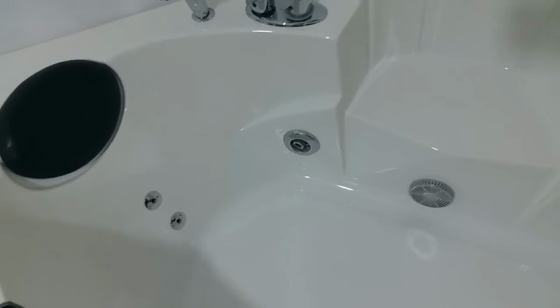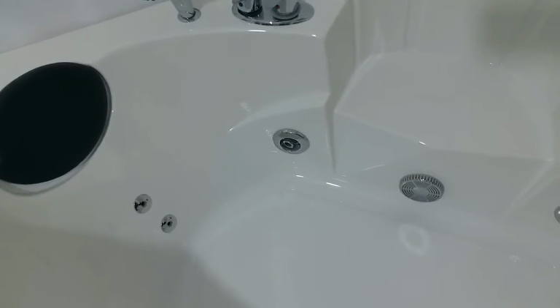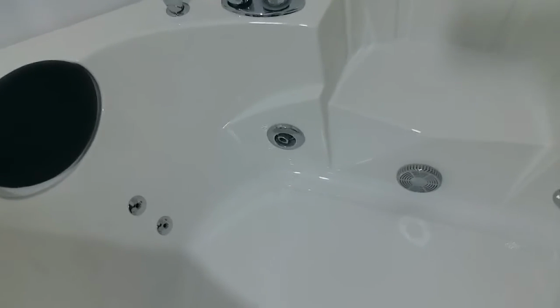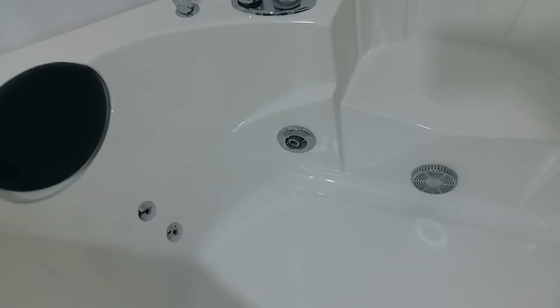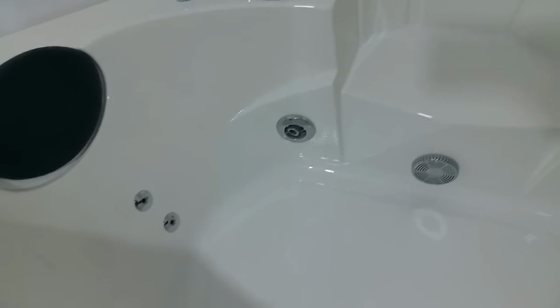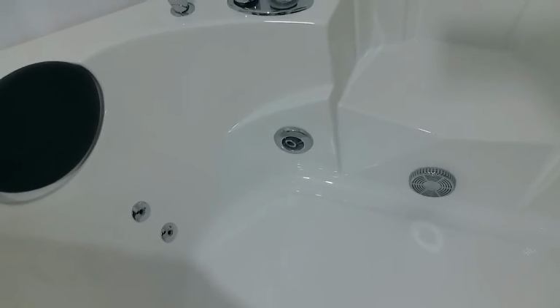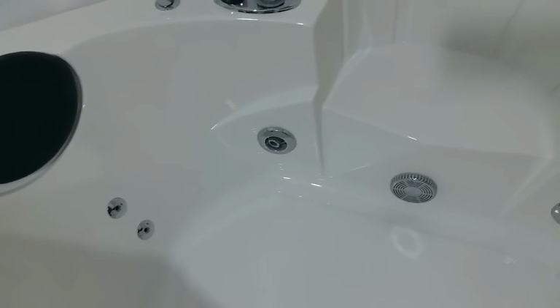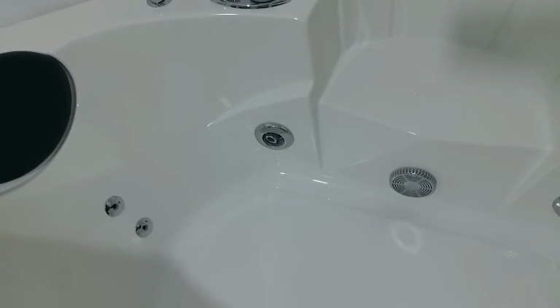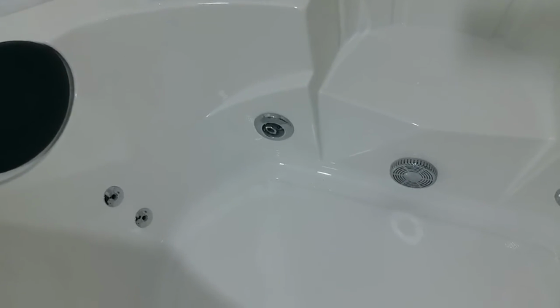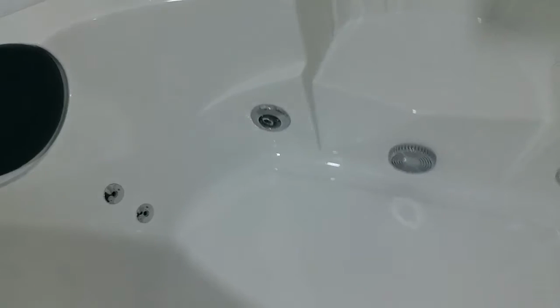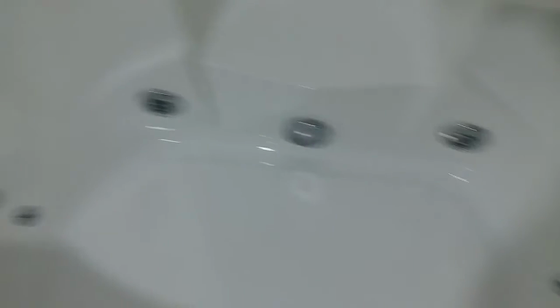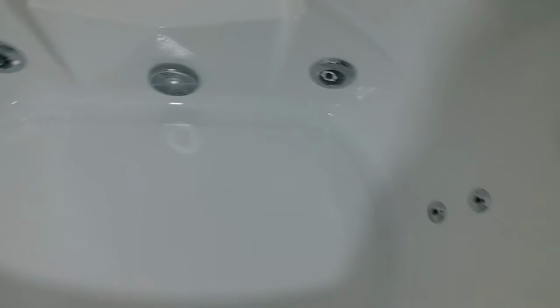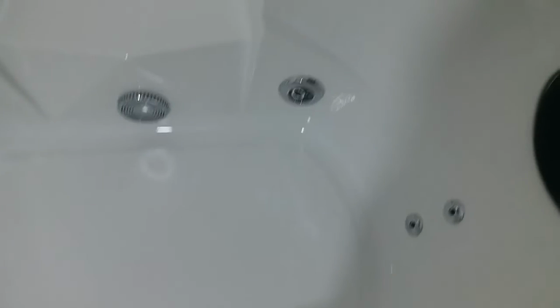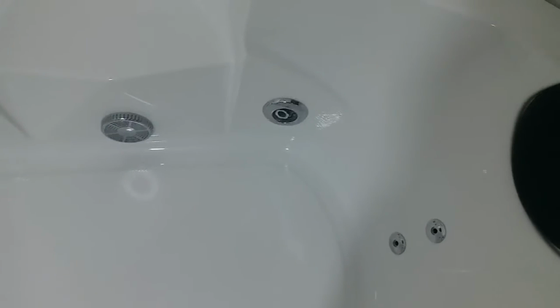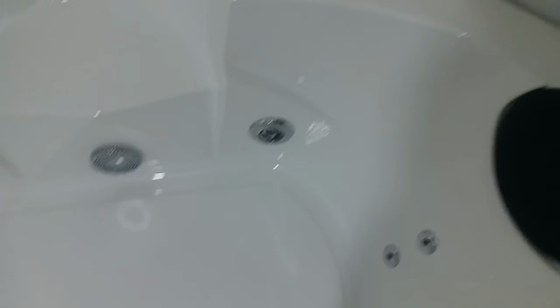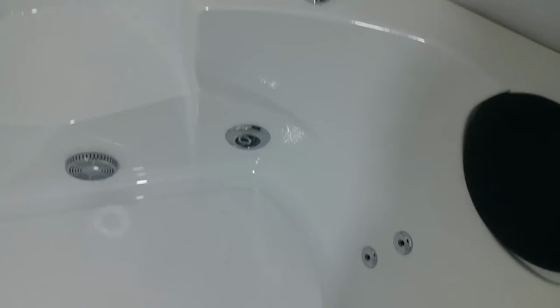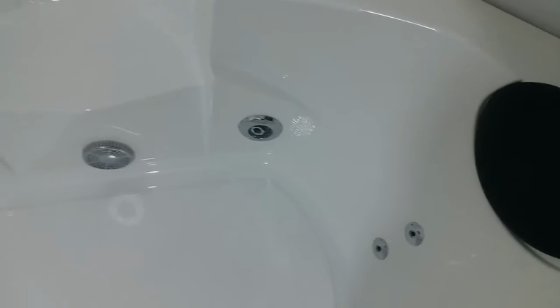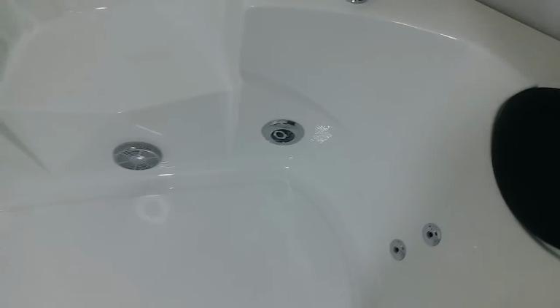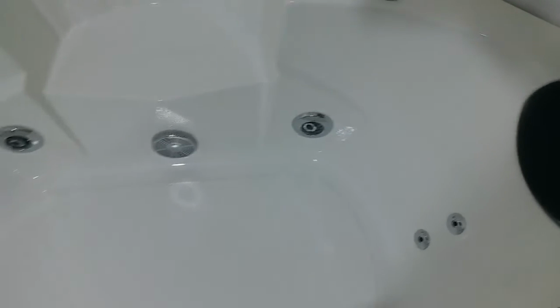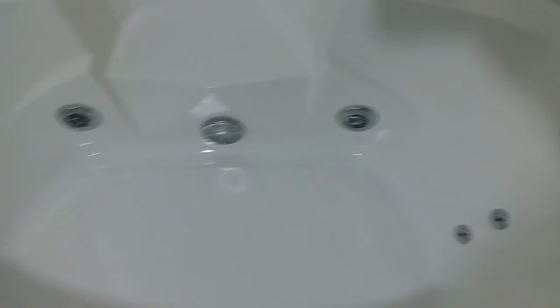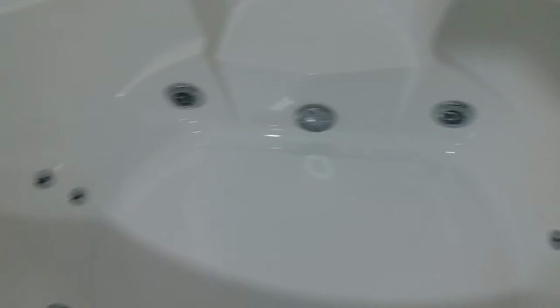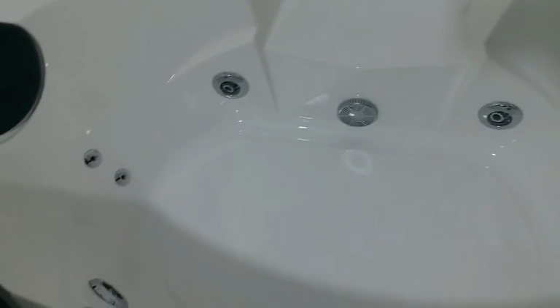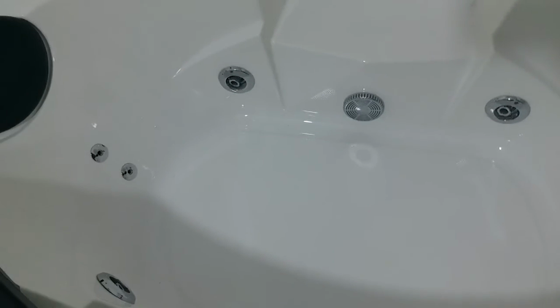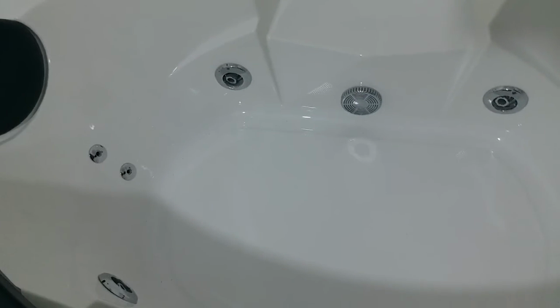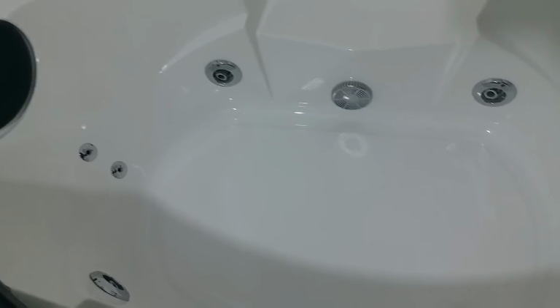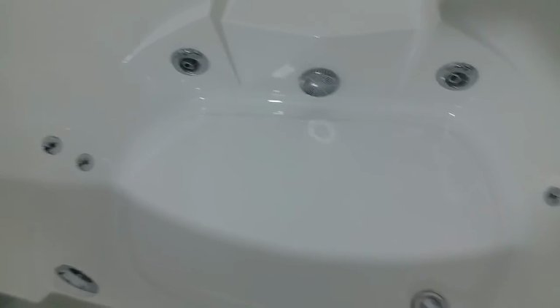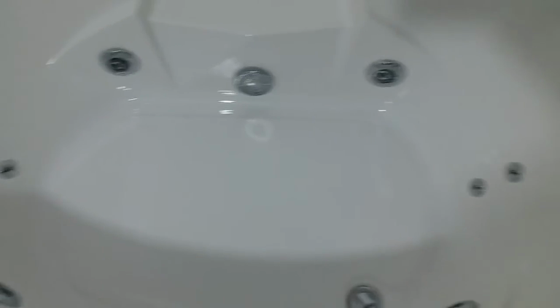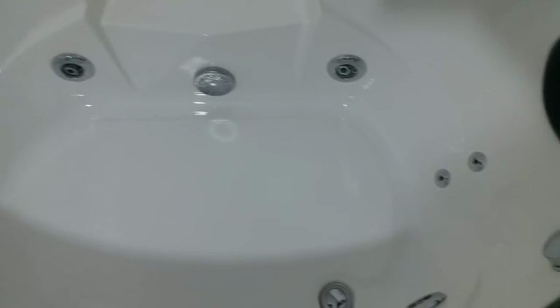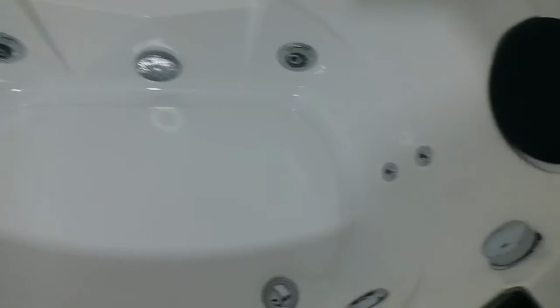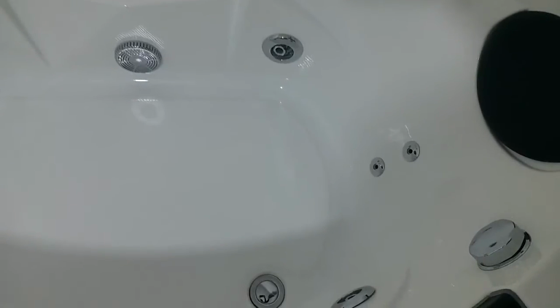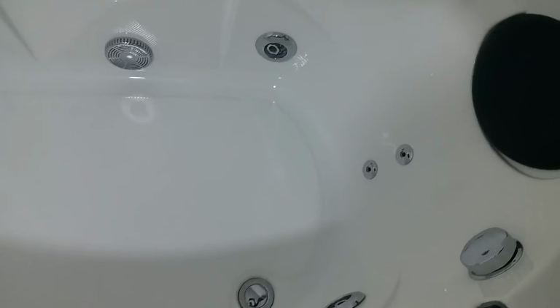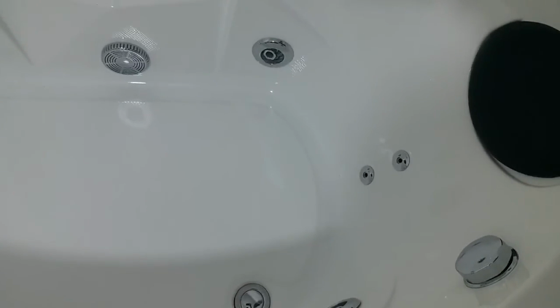We have the big master jets — four pieces of them — and also four pieces of small jets on the side.